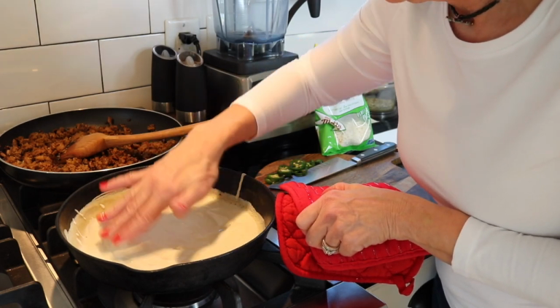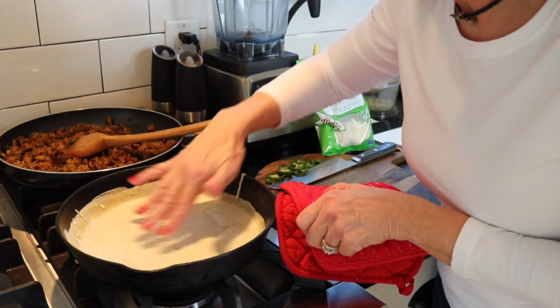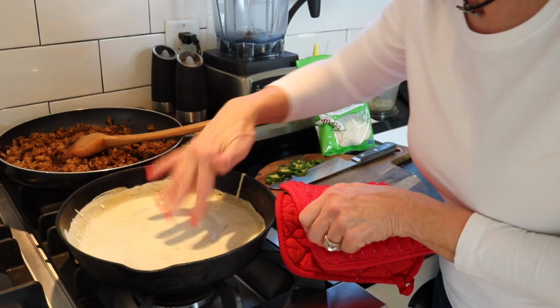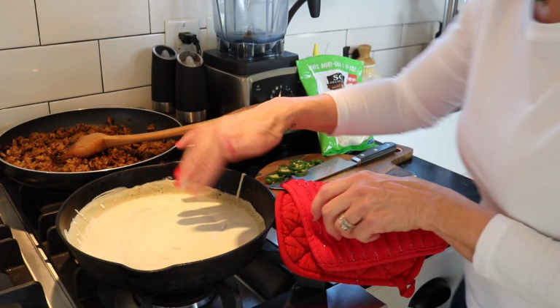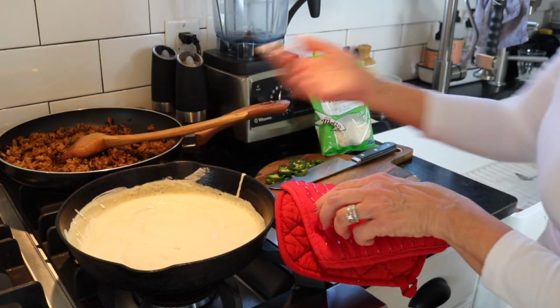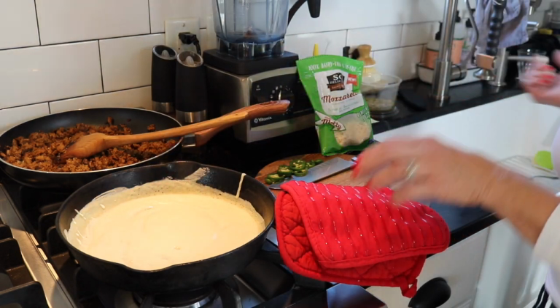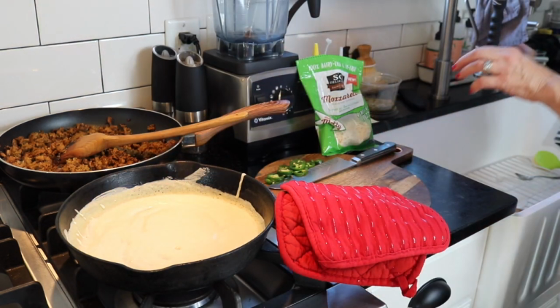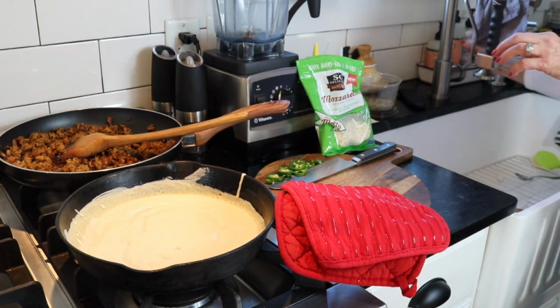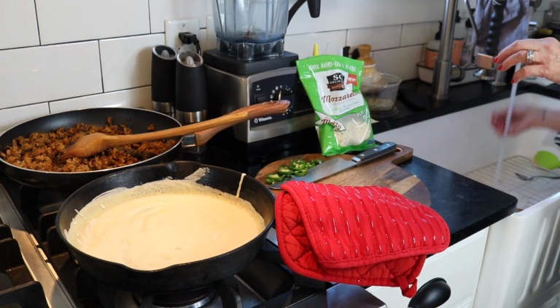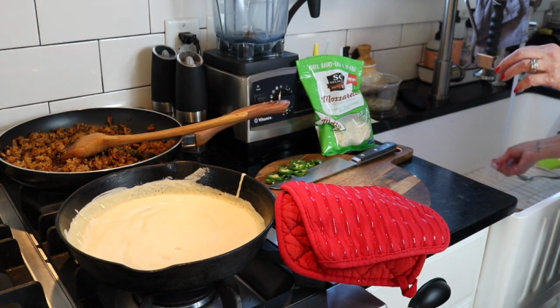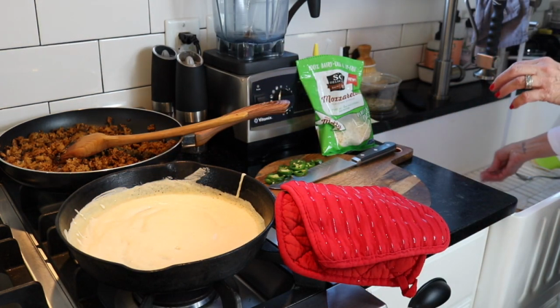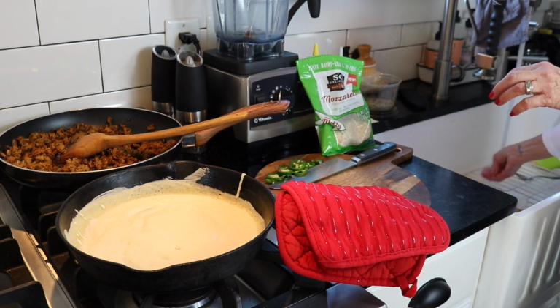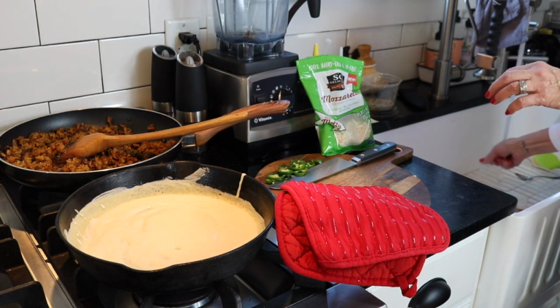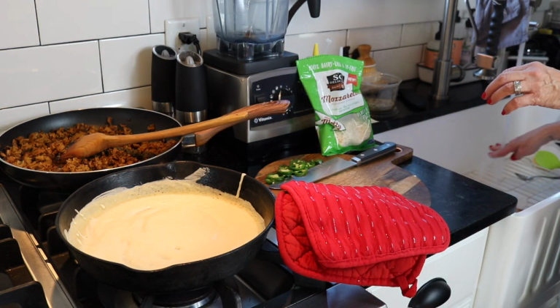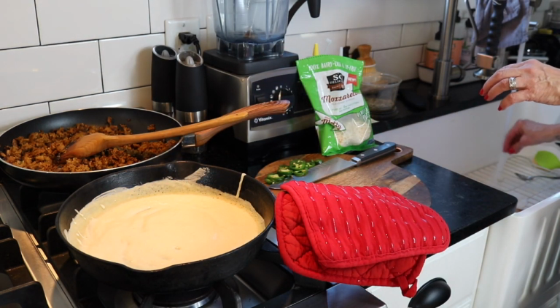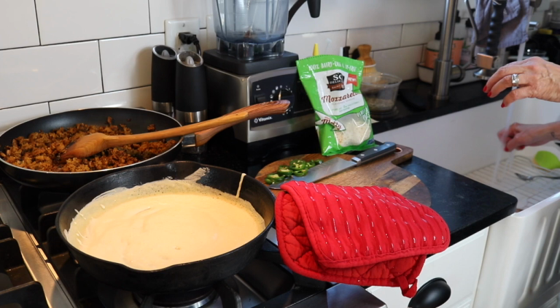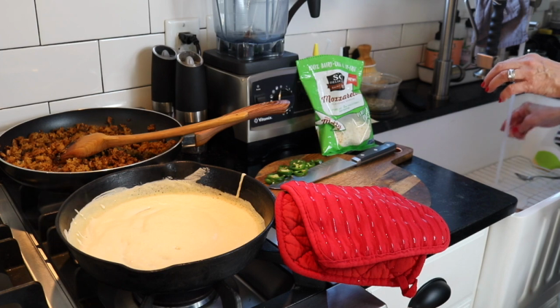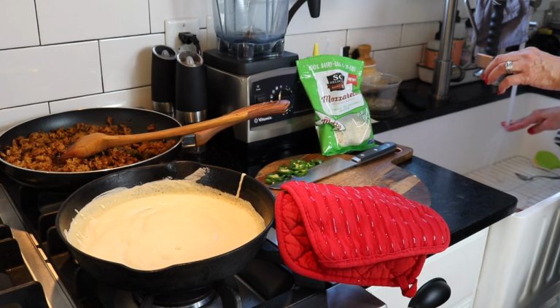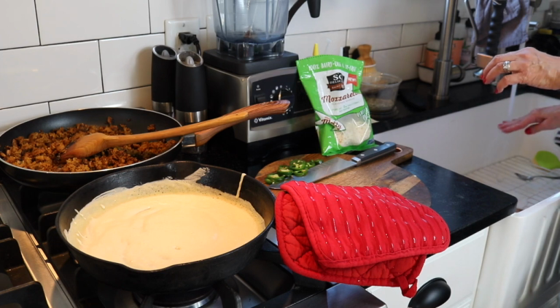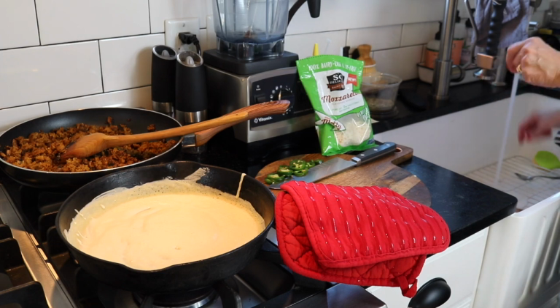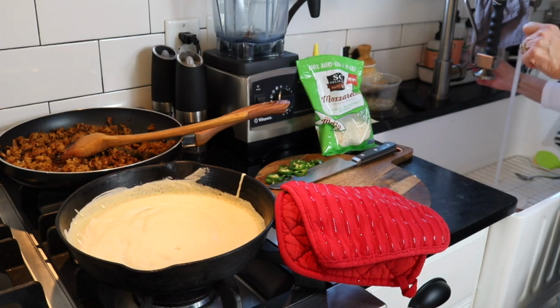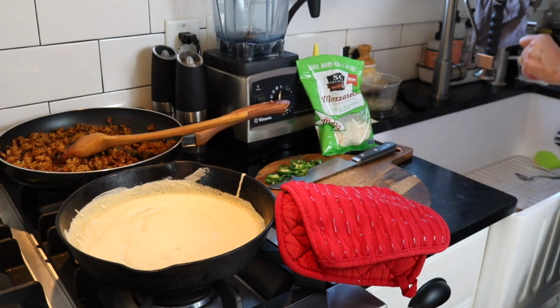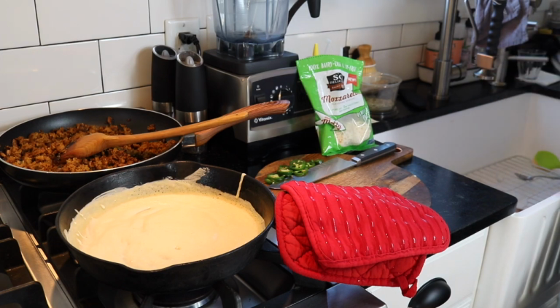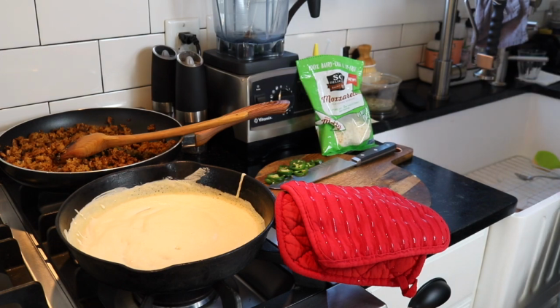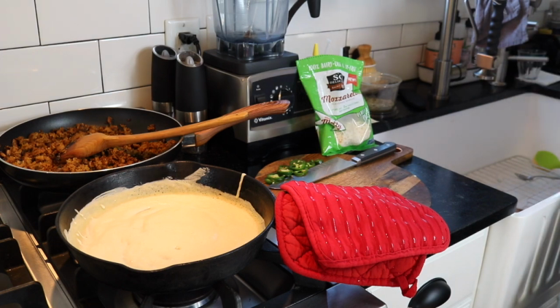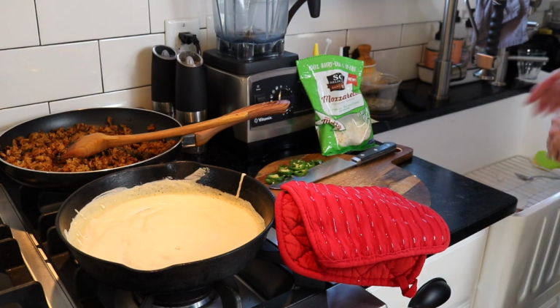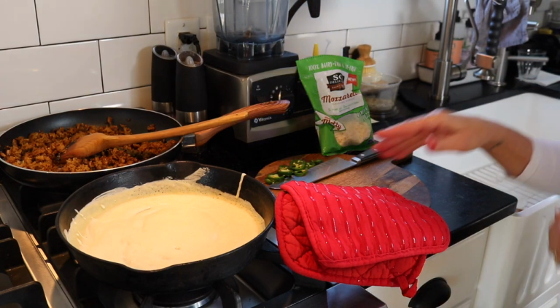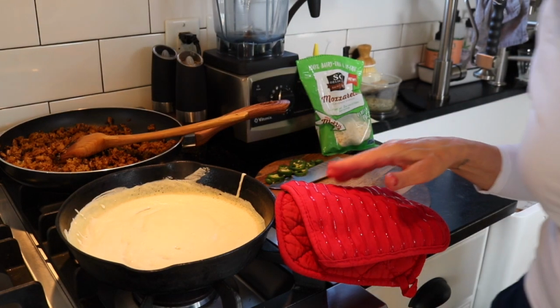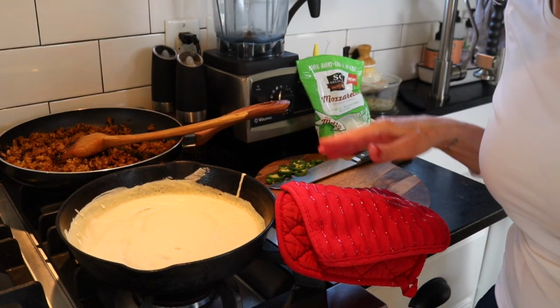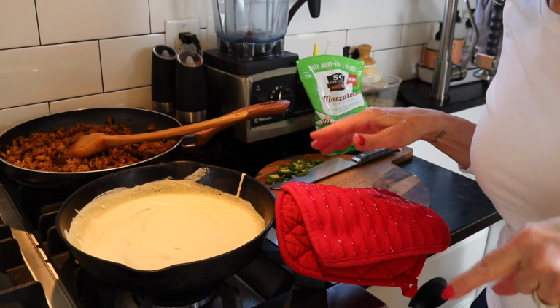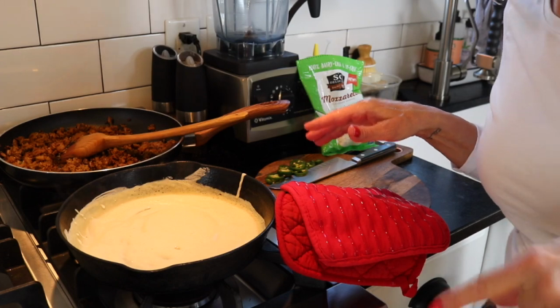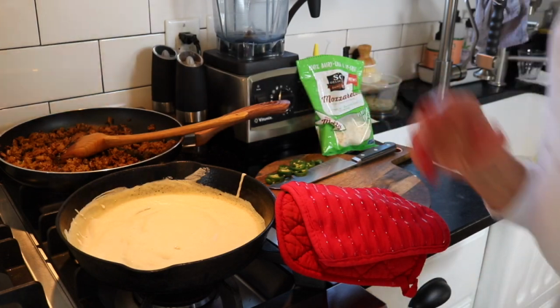We're going to let that cook for about 10 minutes at 425°, and it should form the crust. I'll show you when it comes out.